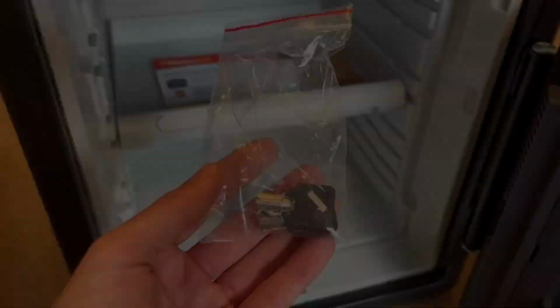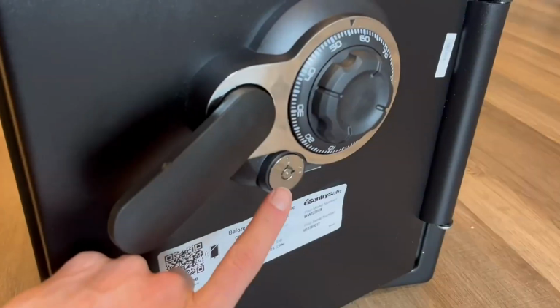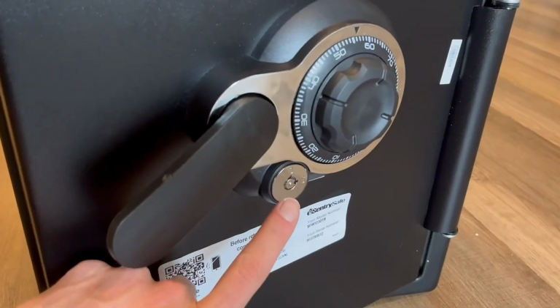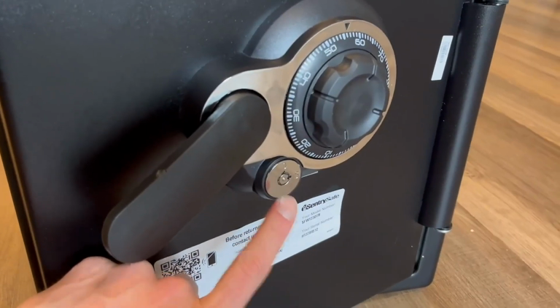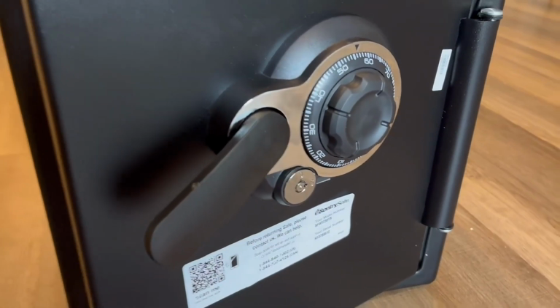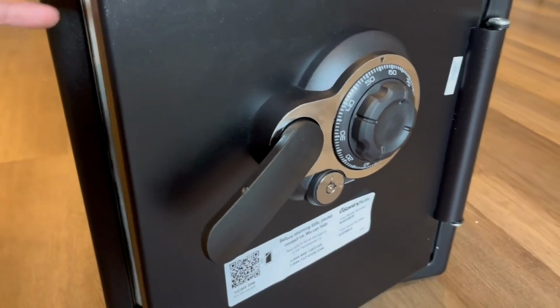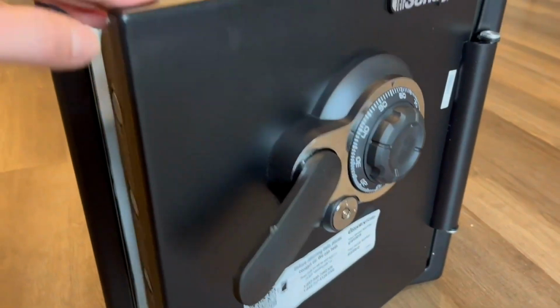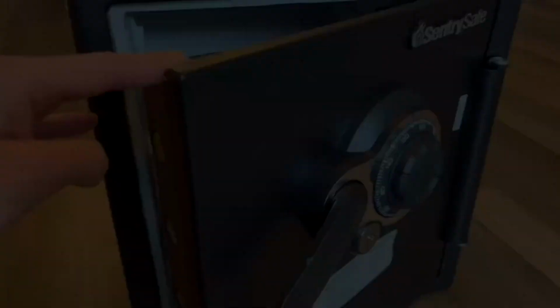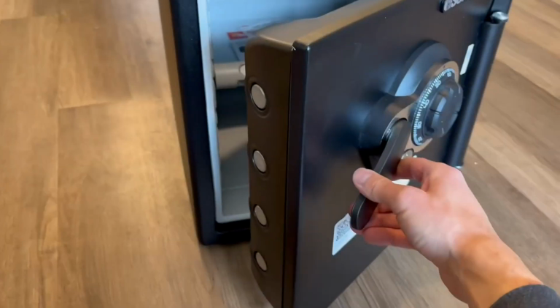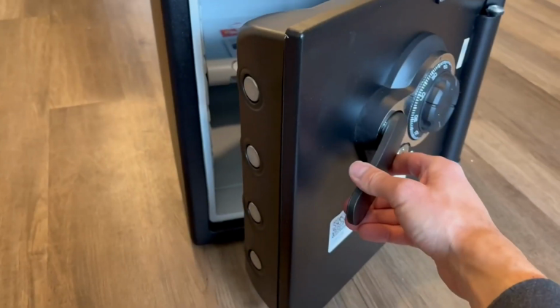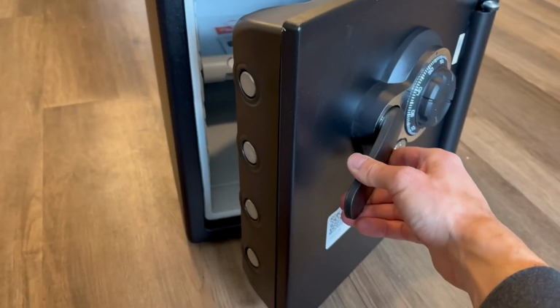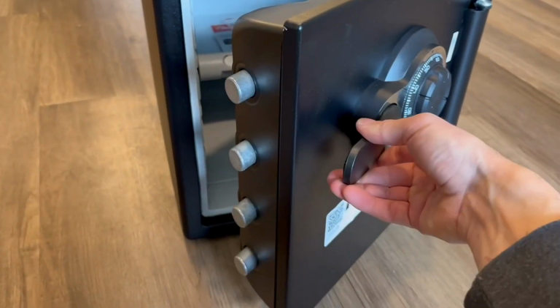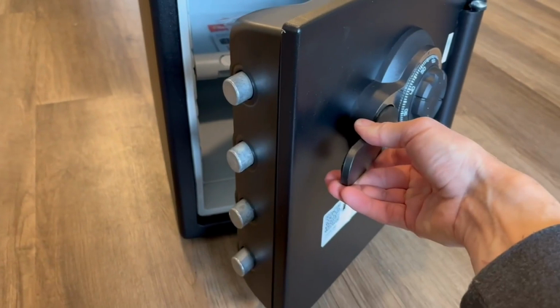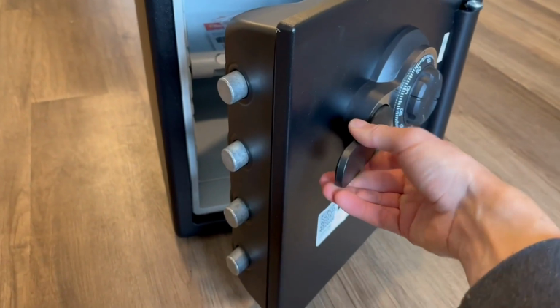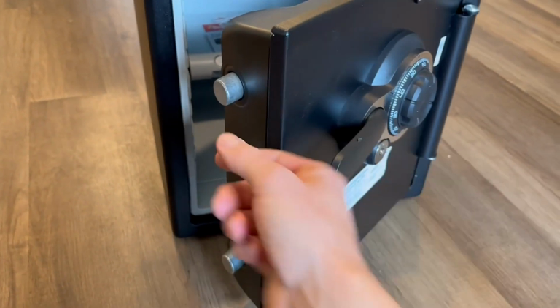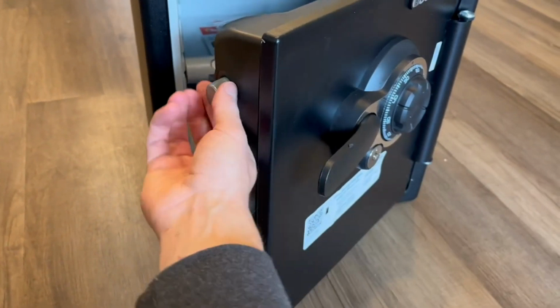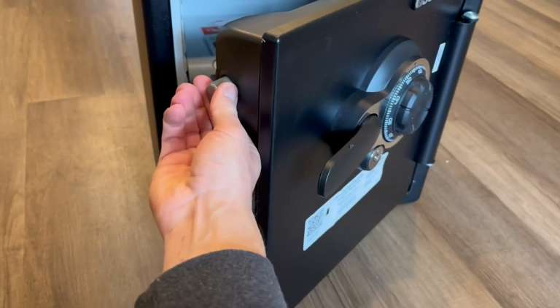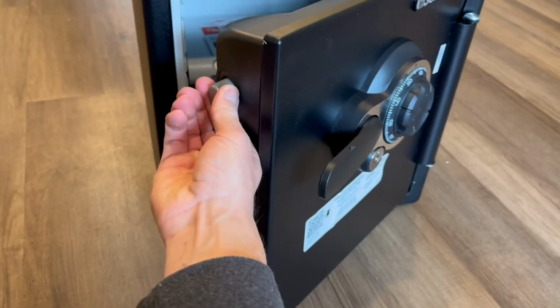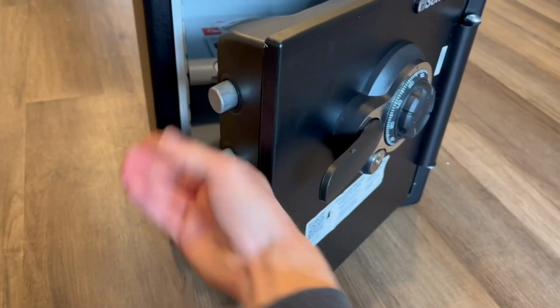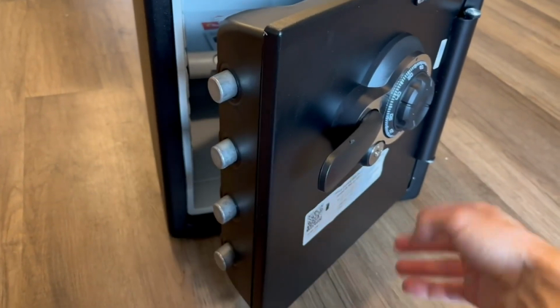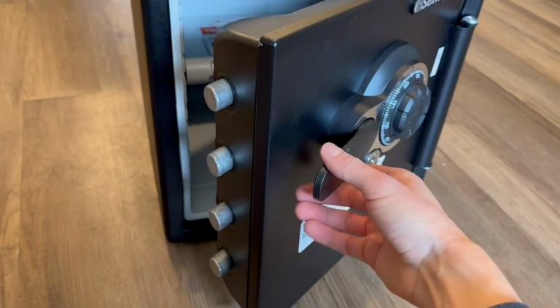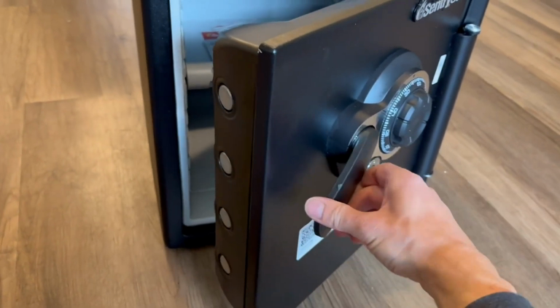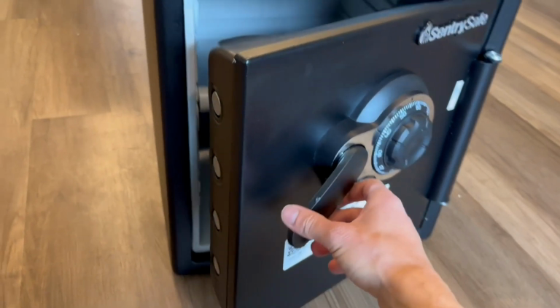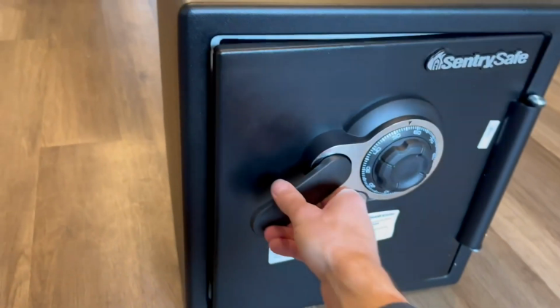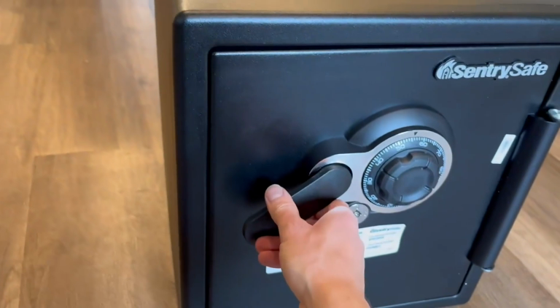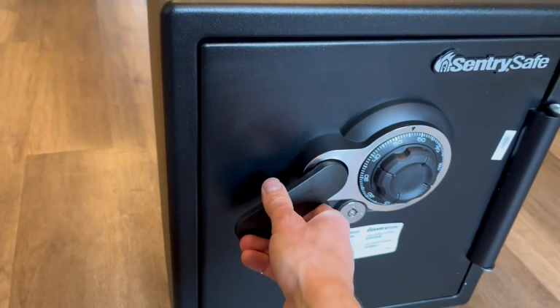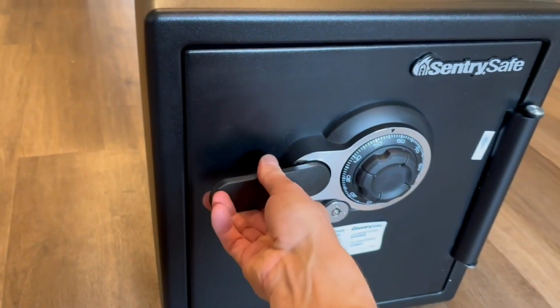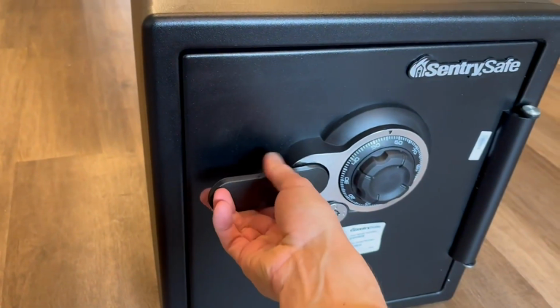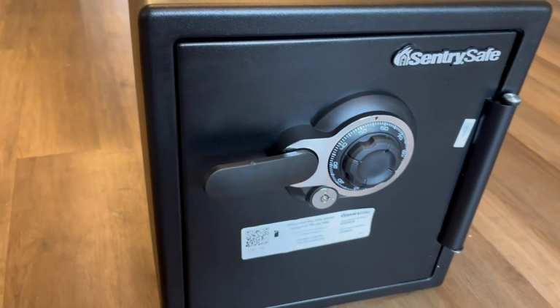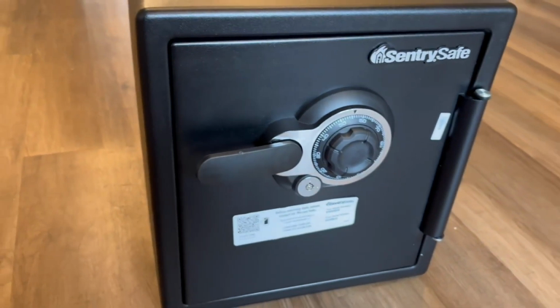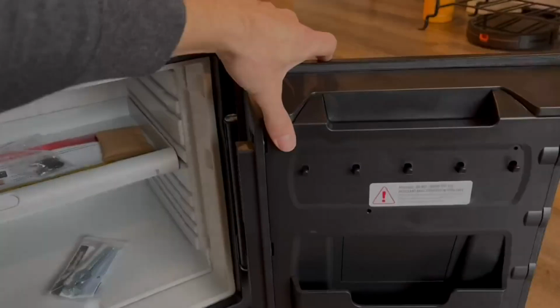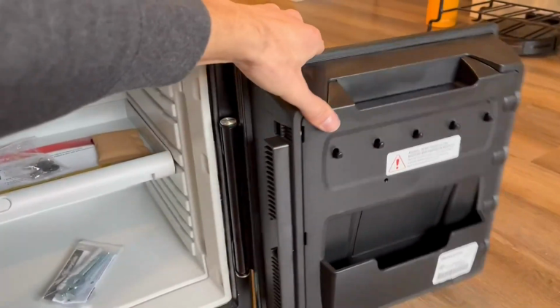The key goes in there — it comes with two — and you can see how secure this is. There are four alloy bolts that stick out and dig into the safe frame to lock it securely.